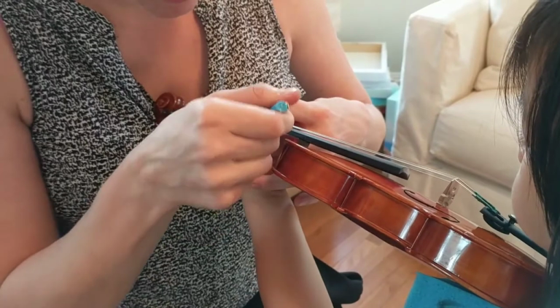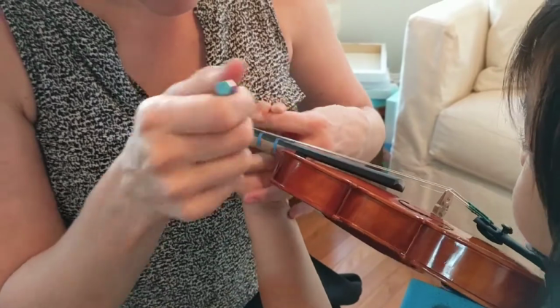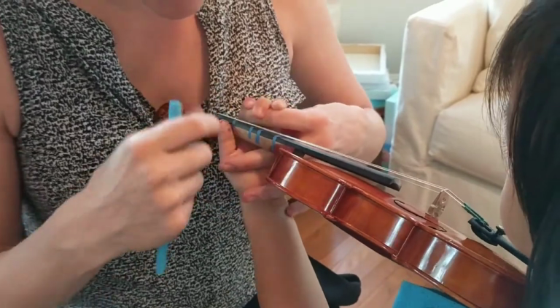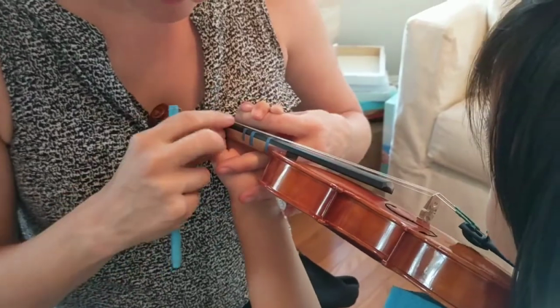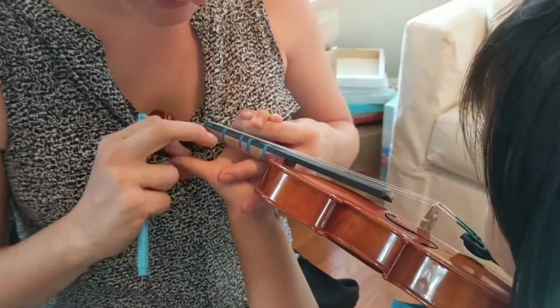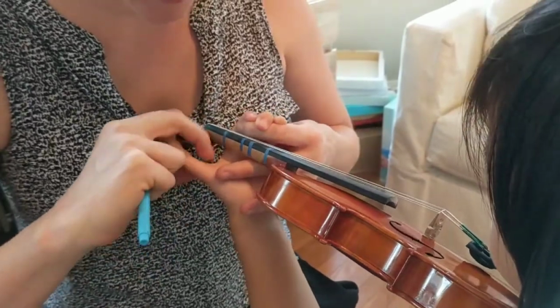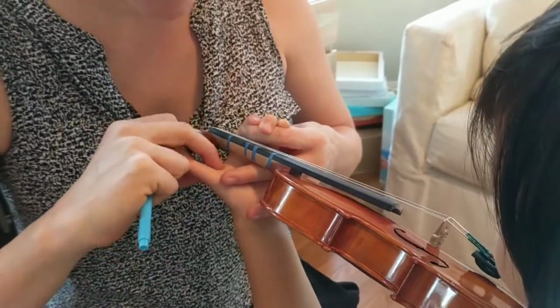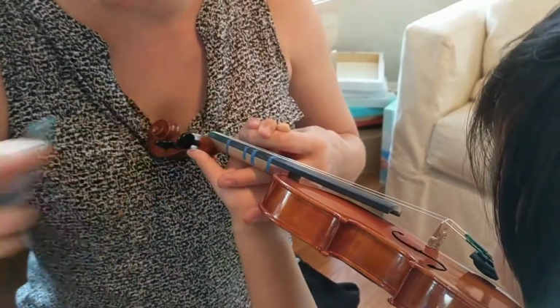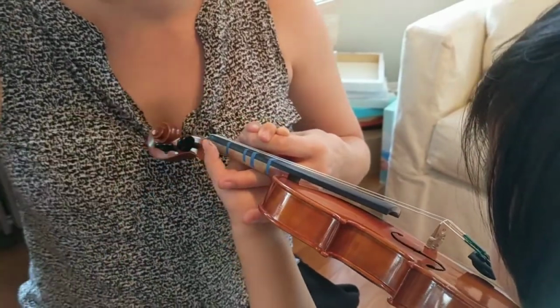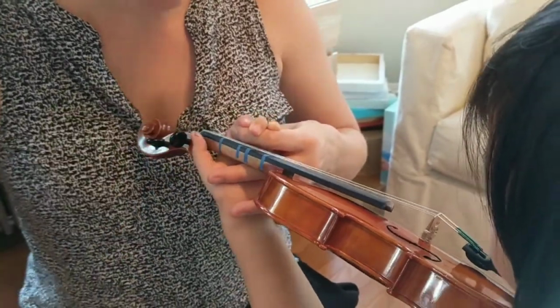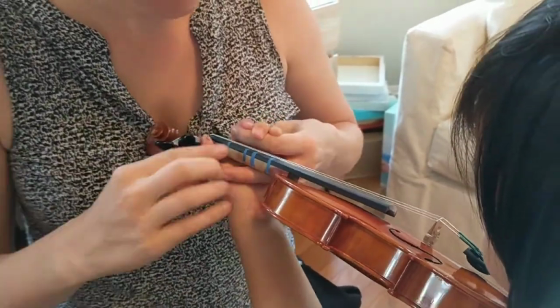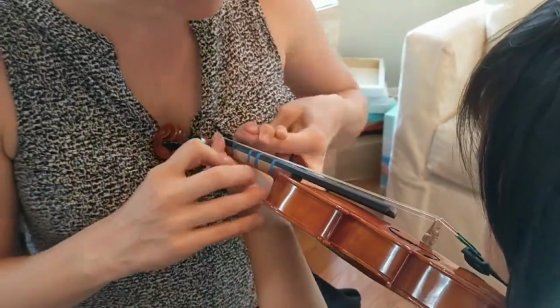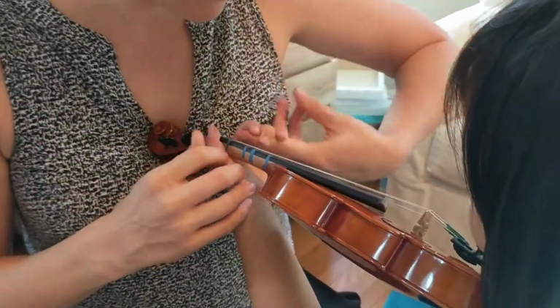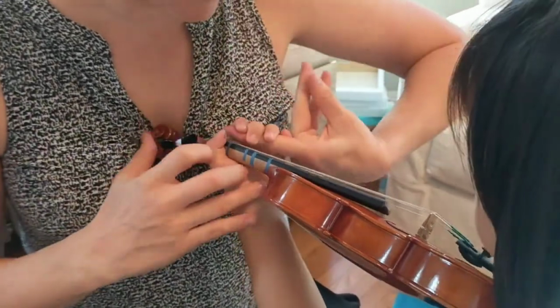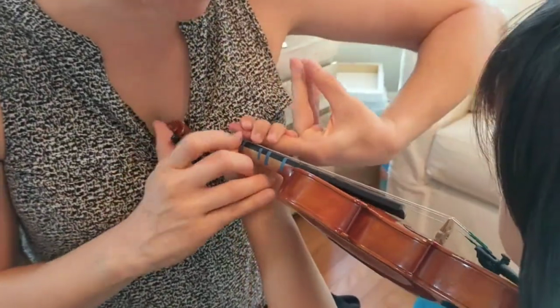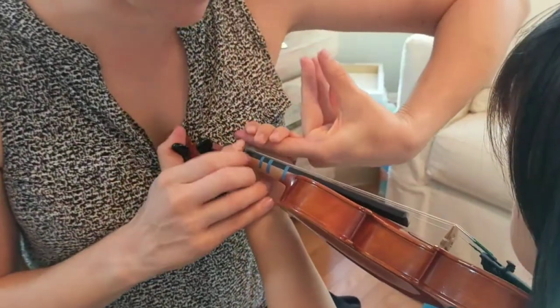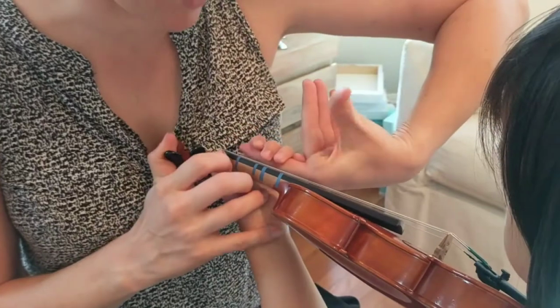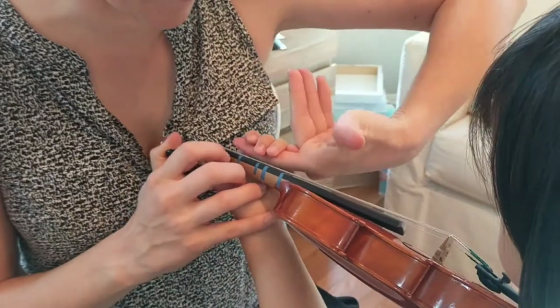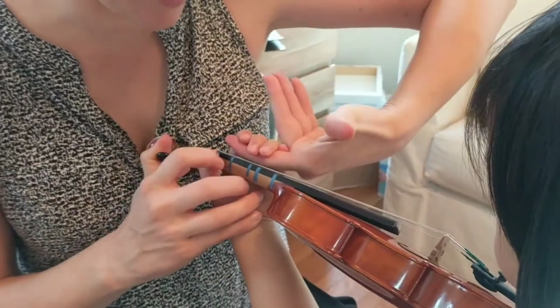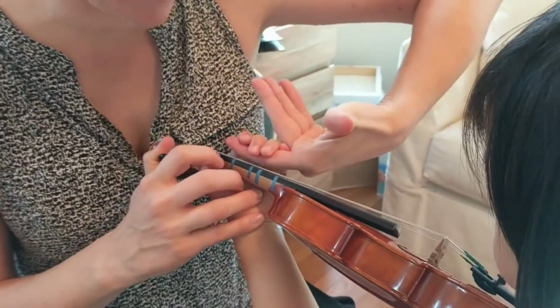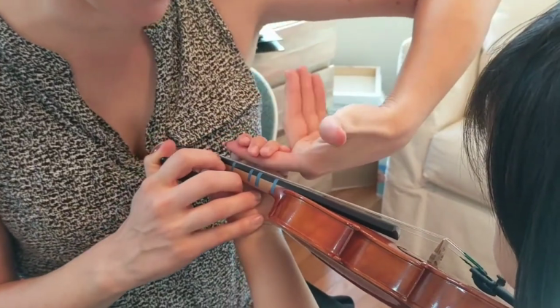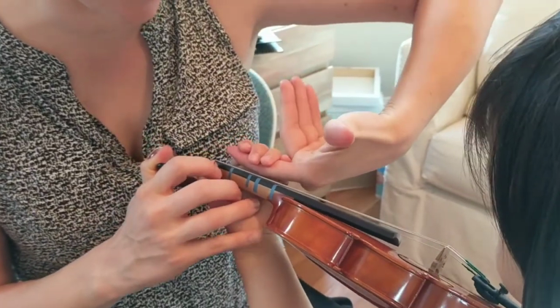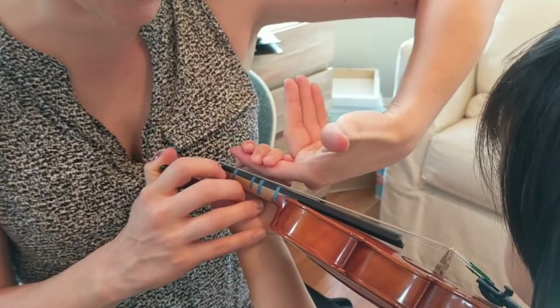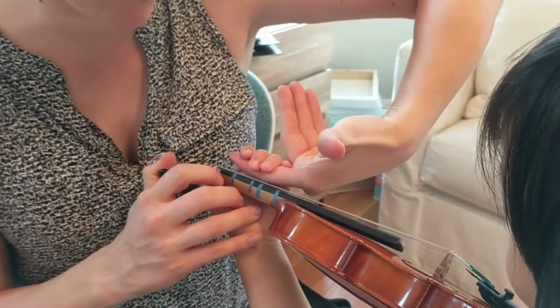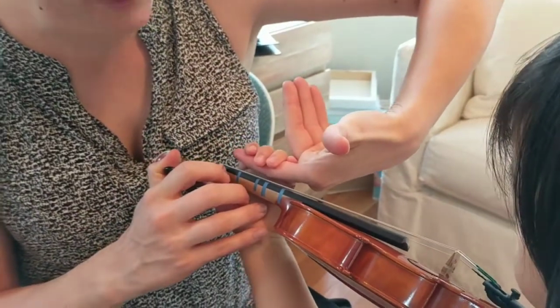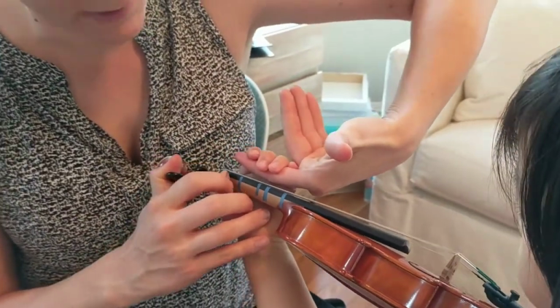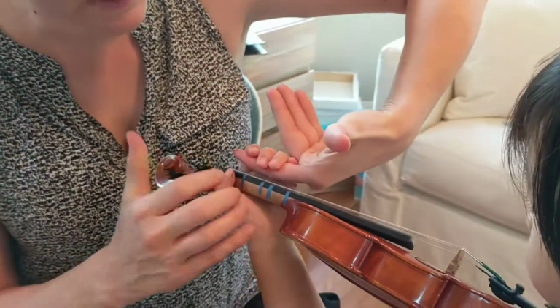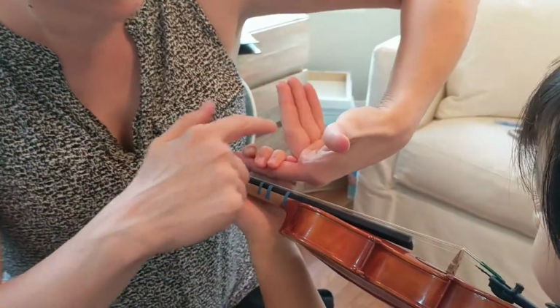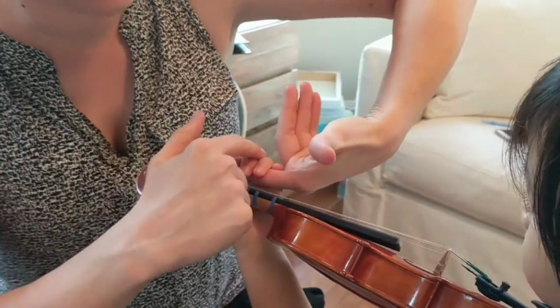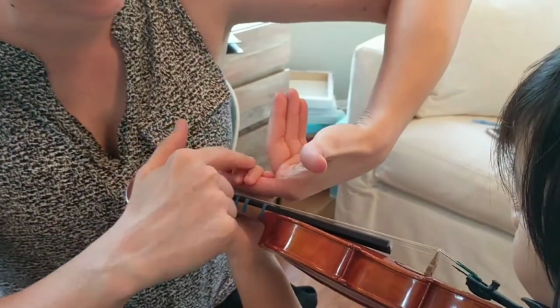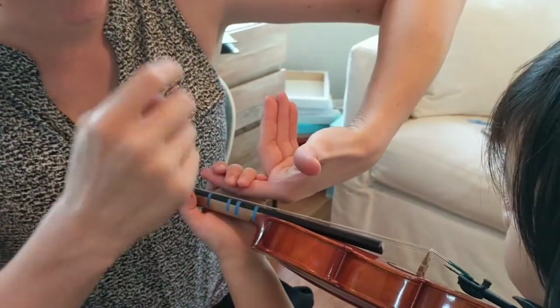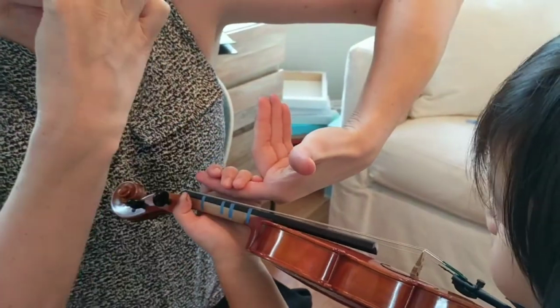Alright, so the violin does not rest right here. And then the fourth thing I'm doing, I'm holding her fingers like umbrellas over the strings so that there's weight in the fingers.